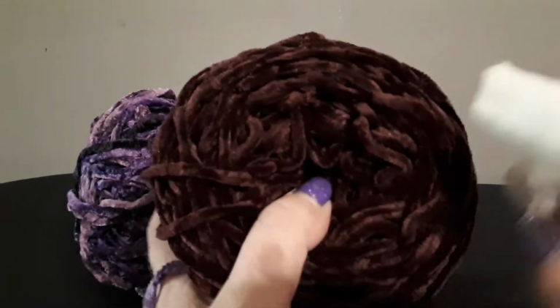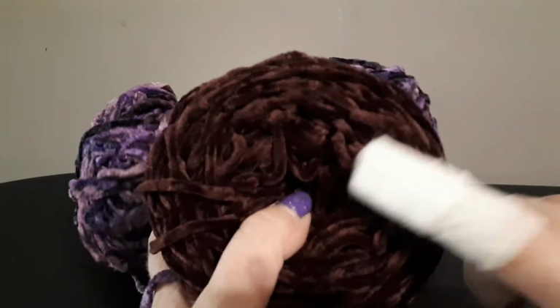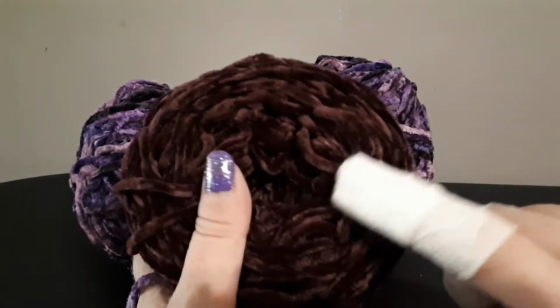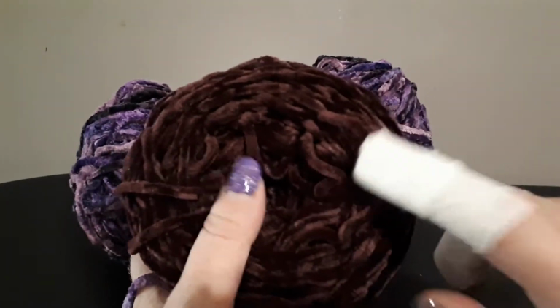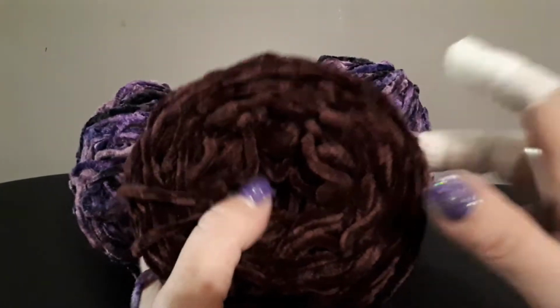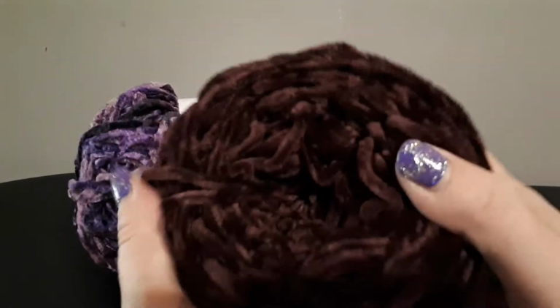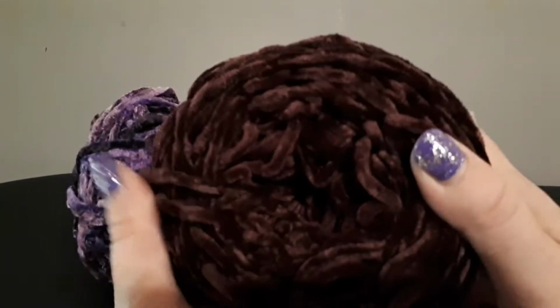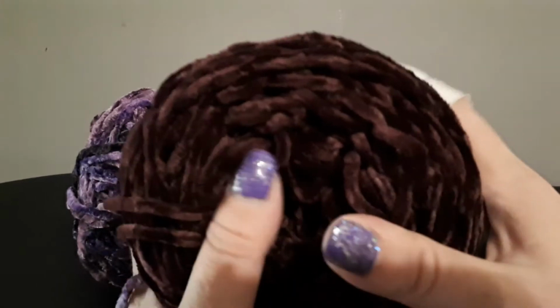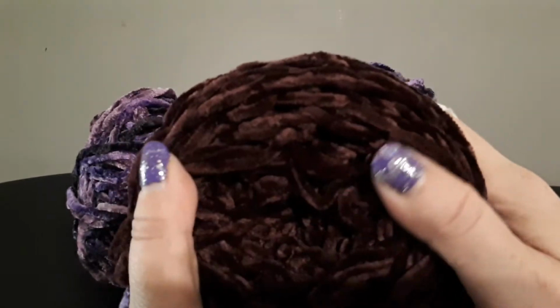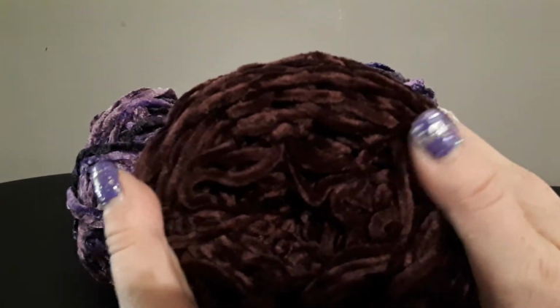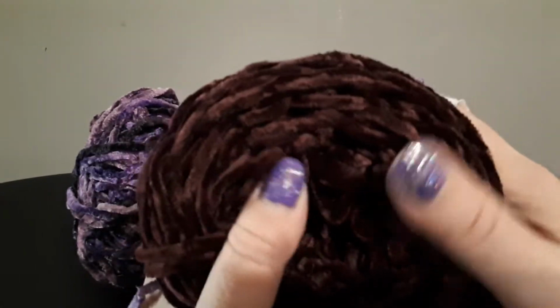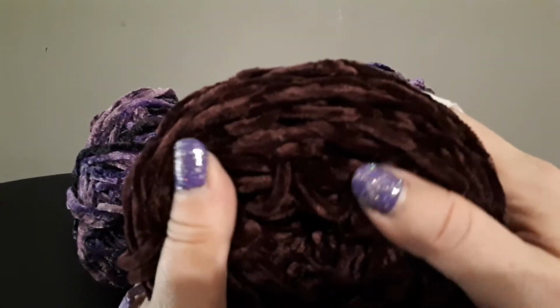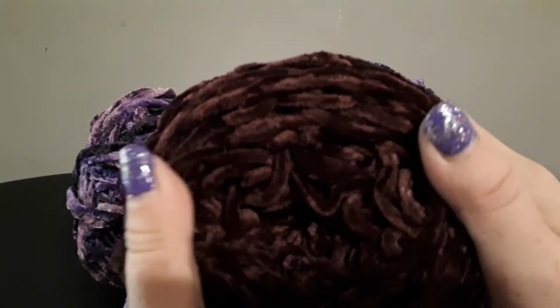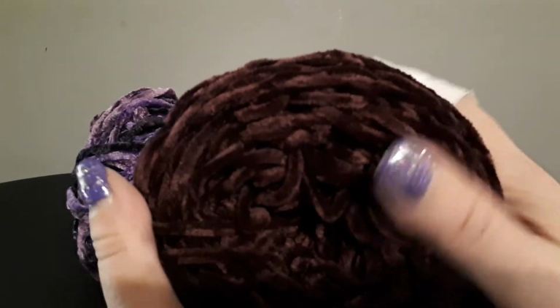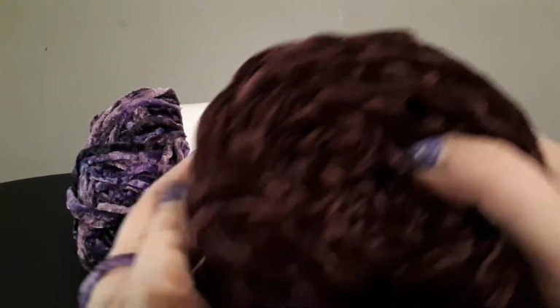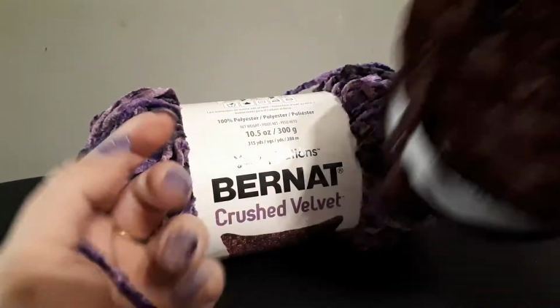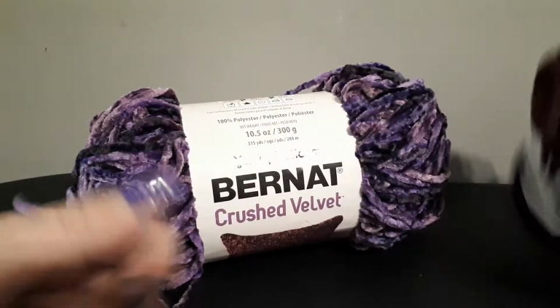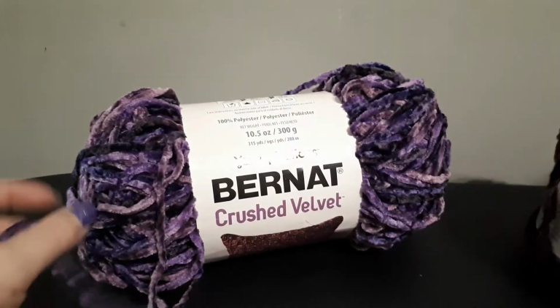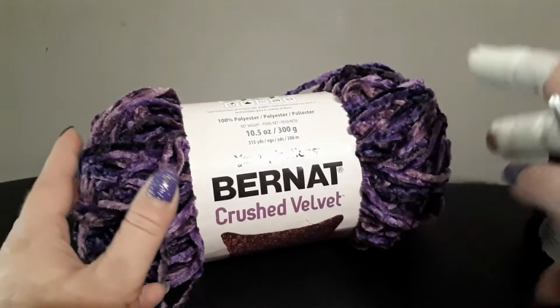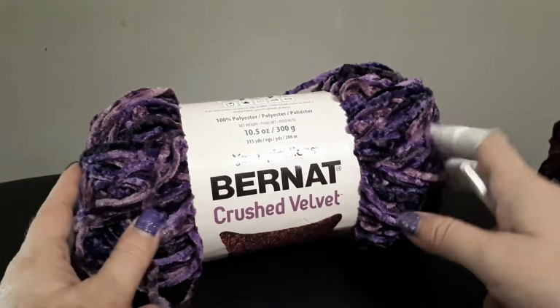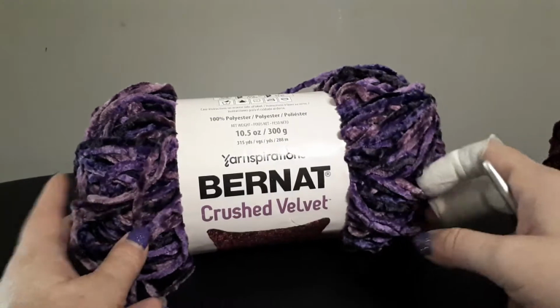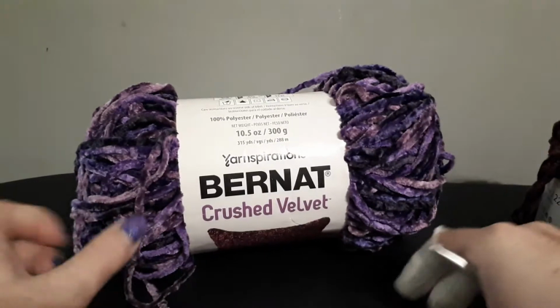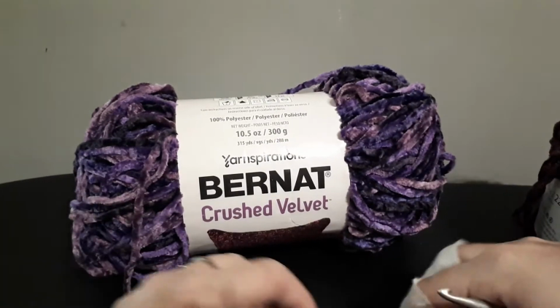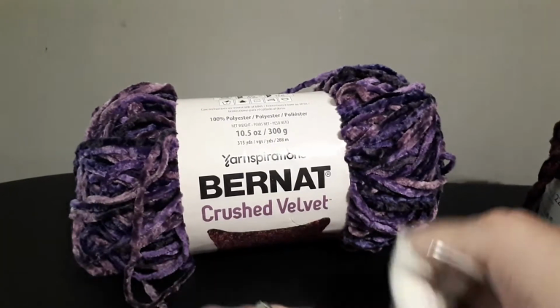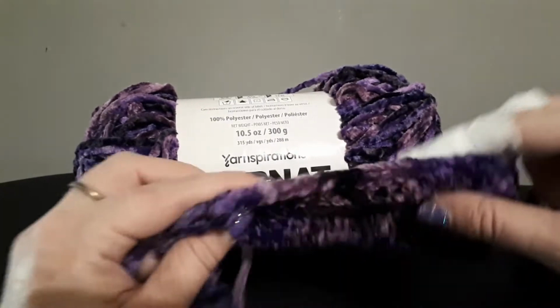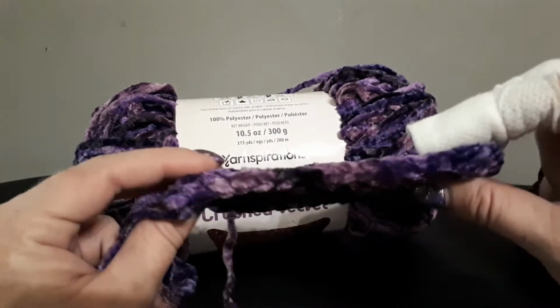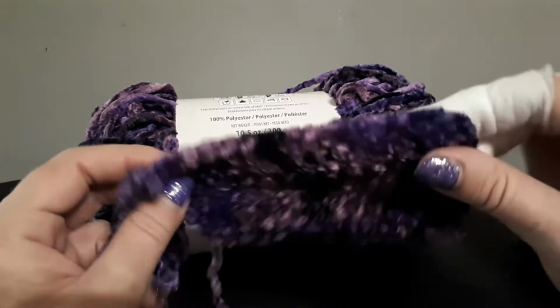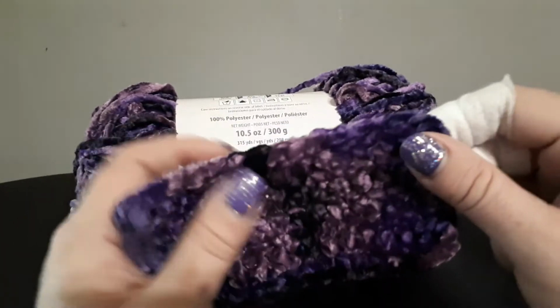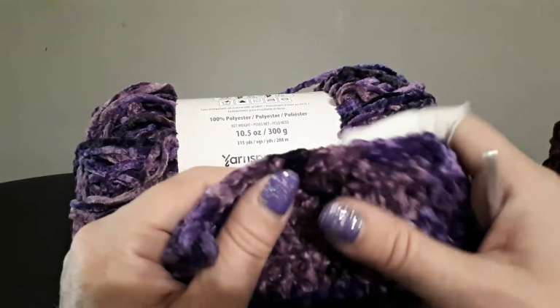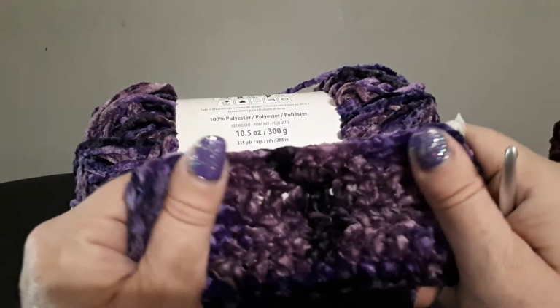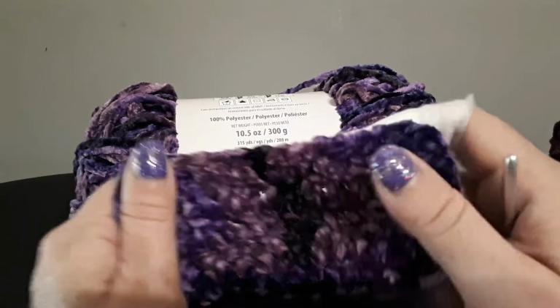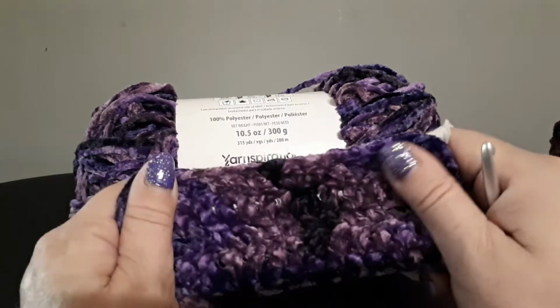When I crocheted with the Velux, the stitches were extremely hard to see, whereas with this one, as I said, the stitches are quite easy to see.